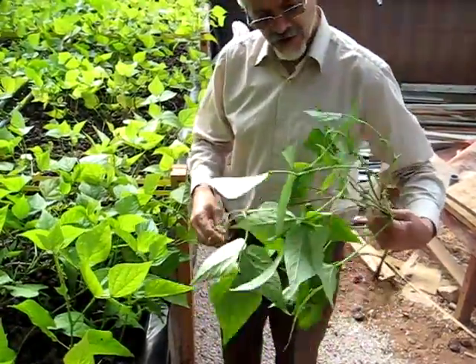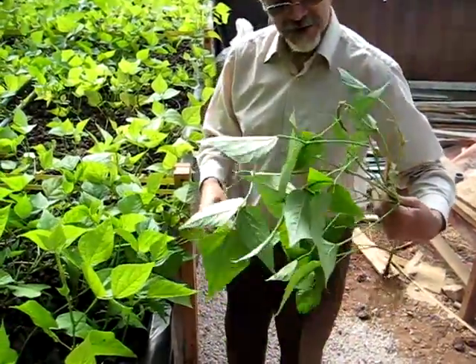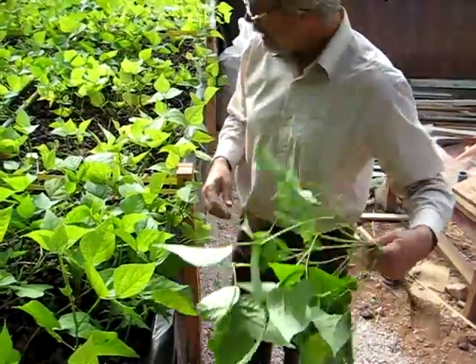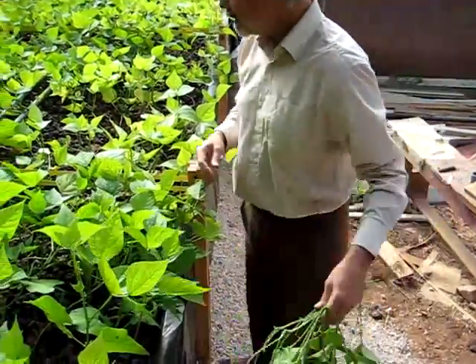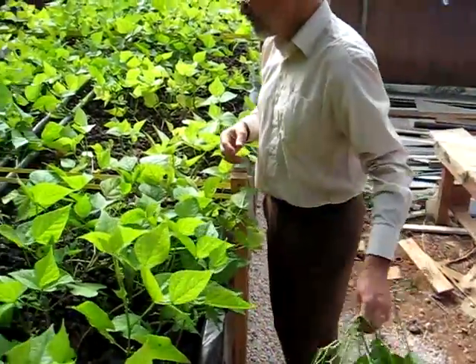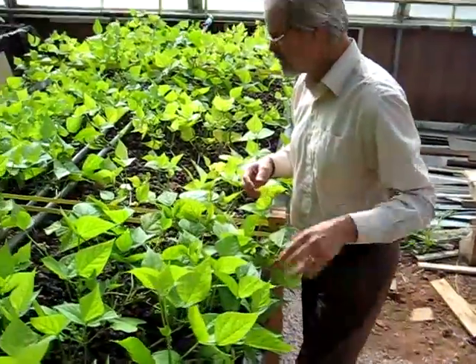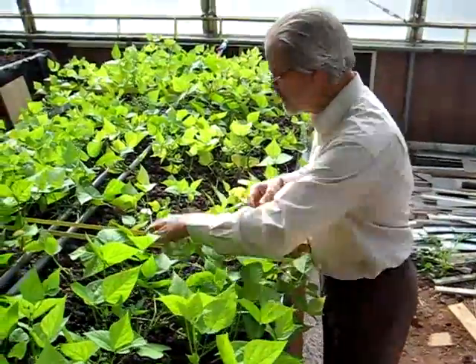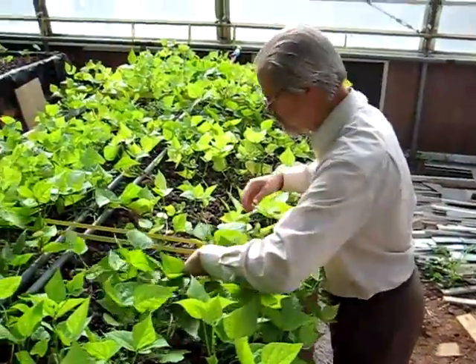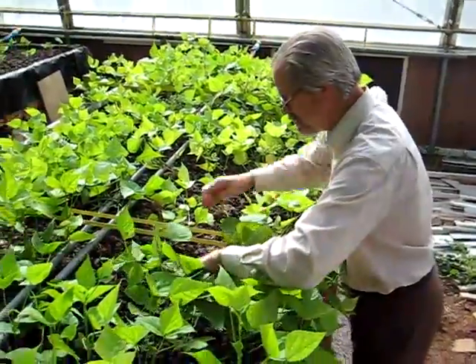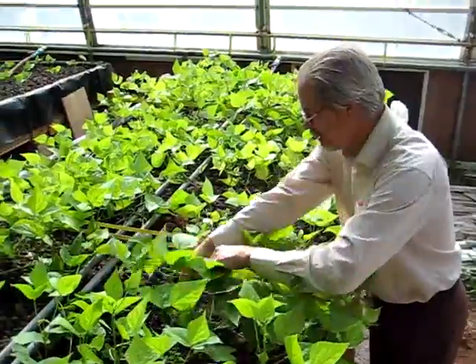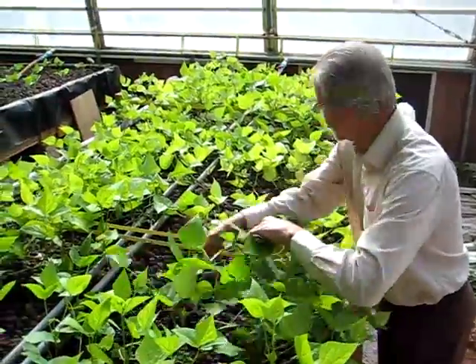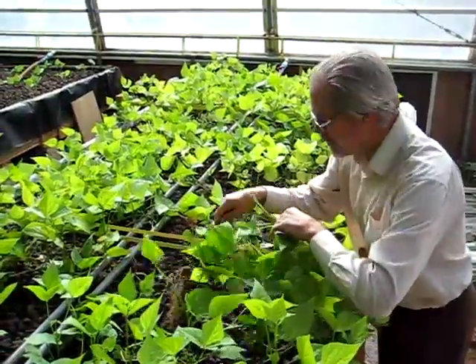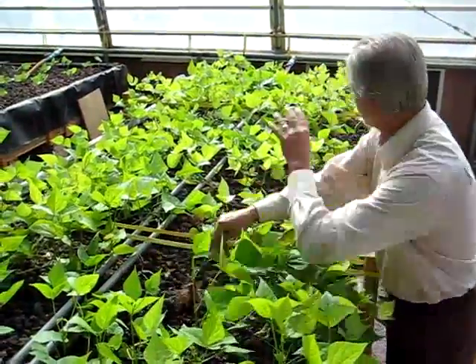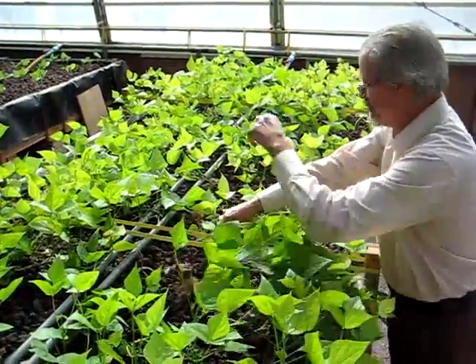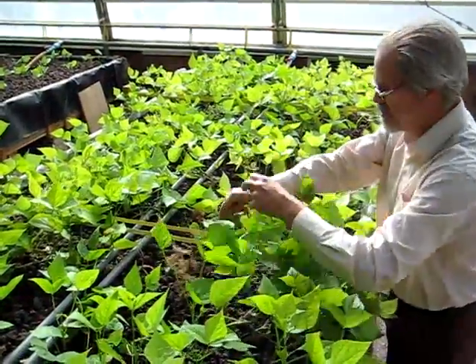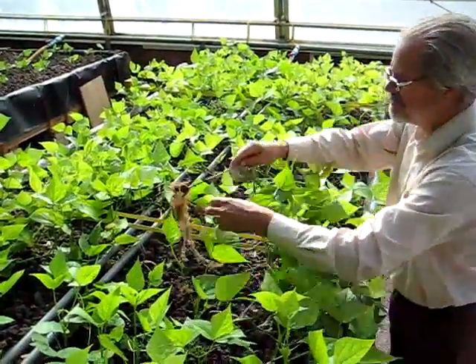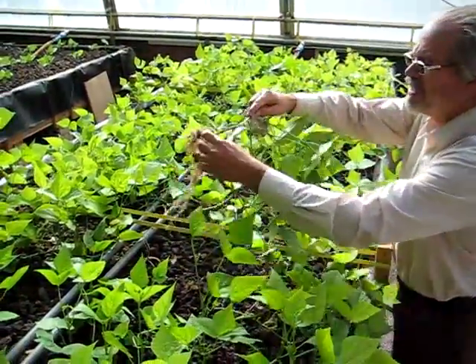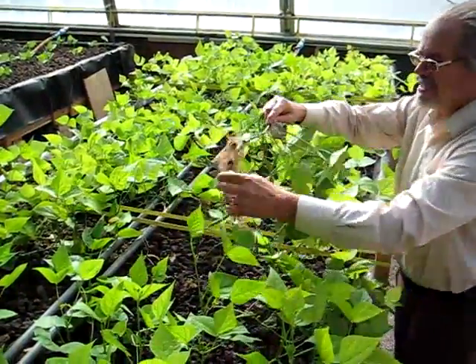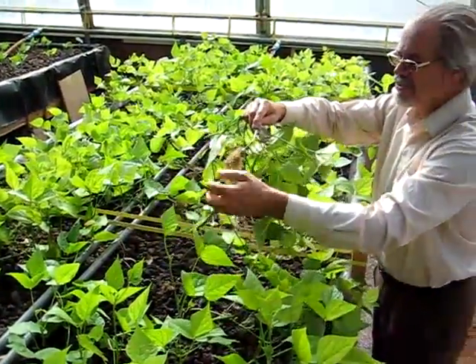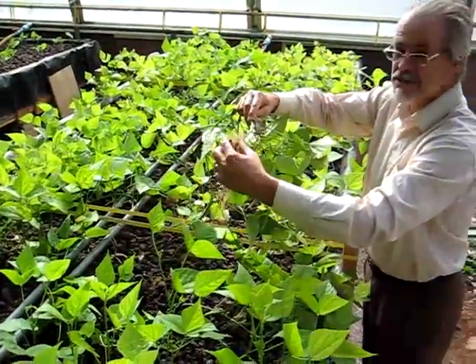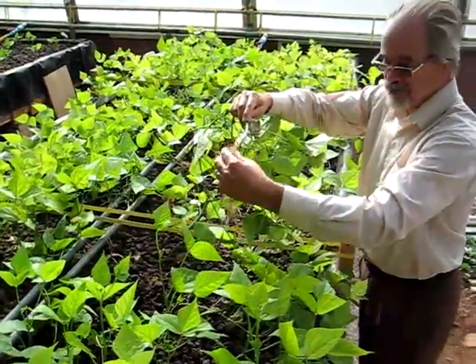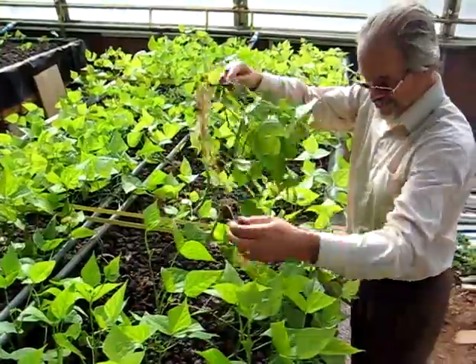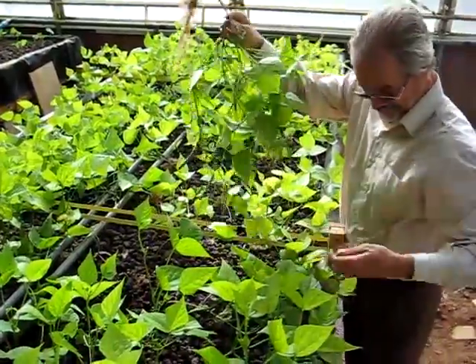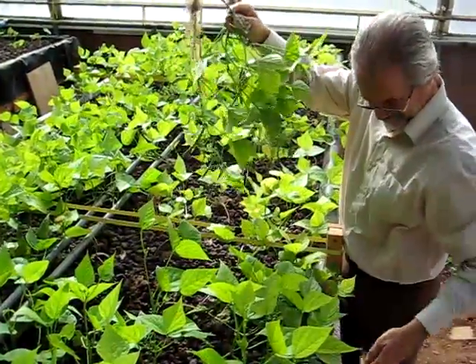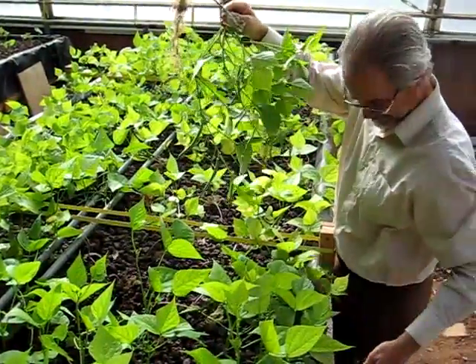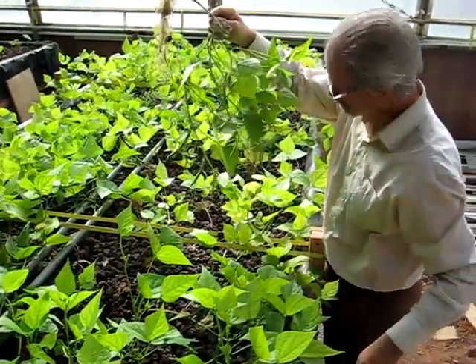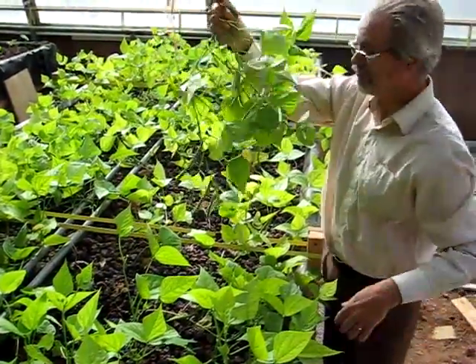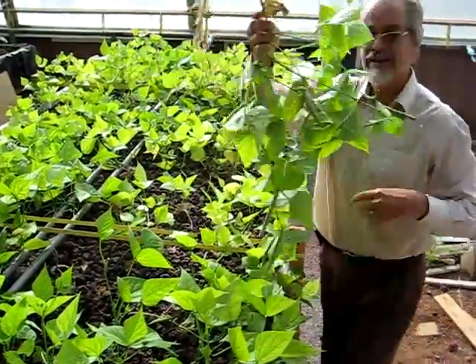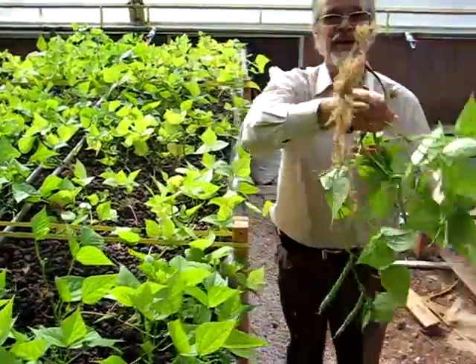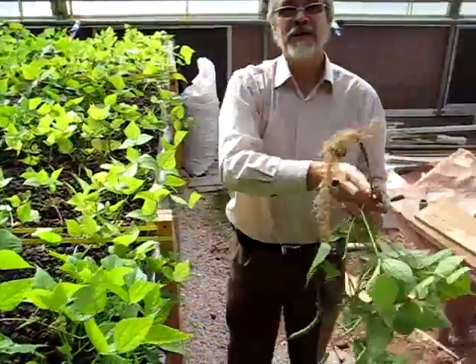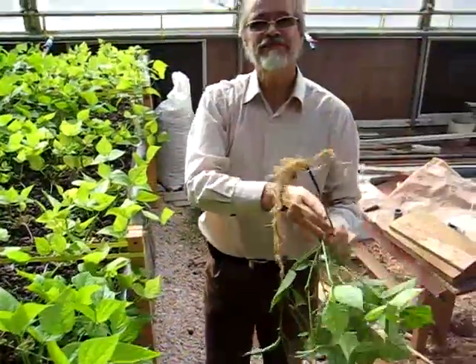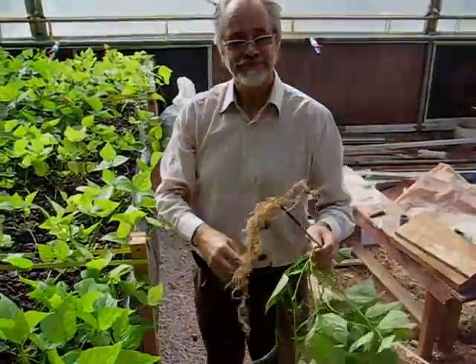Alright, we just continue with all of these all the way down to the end of the grow bed. And that's about all there is to growing beans. Thank you very much.